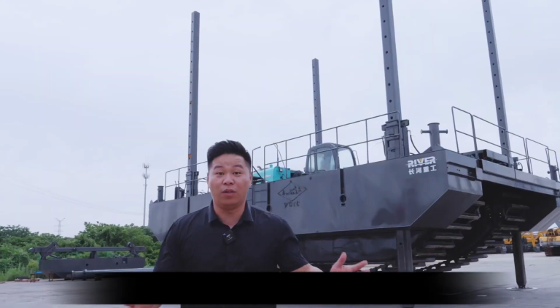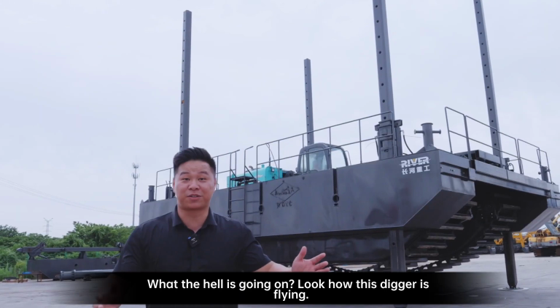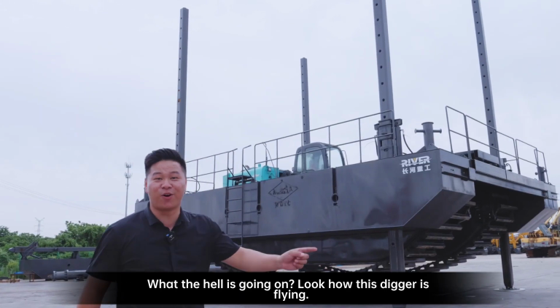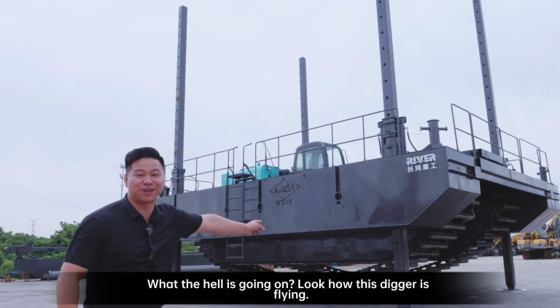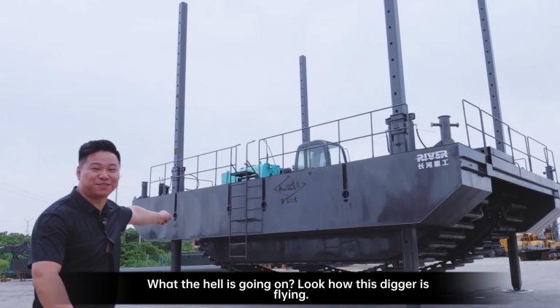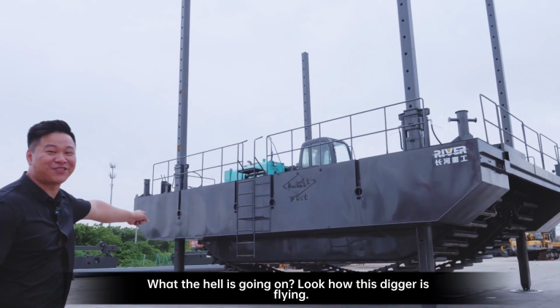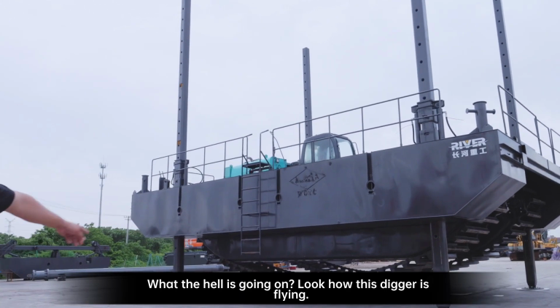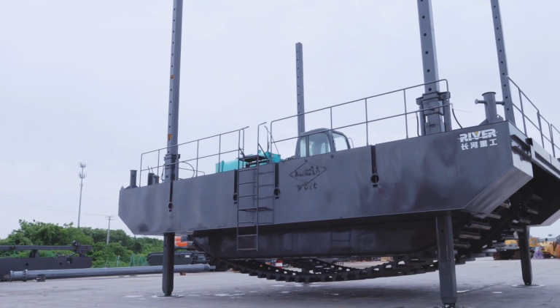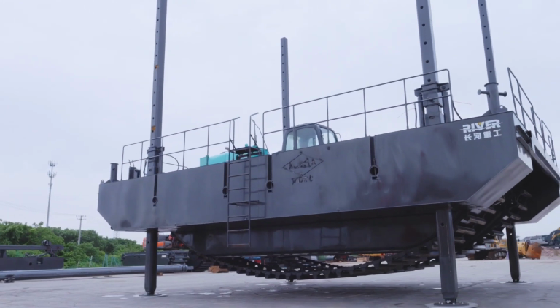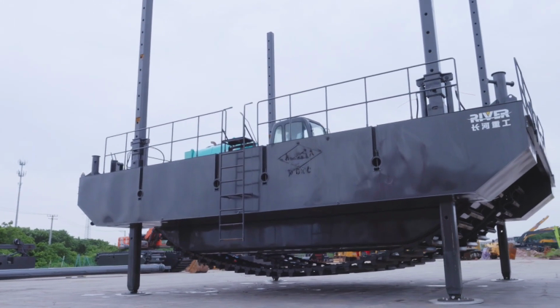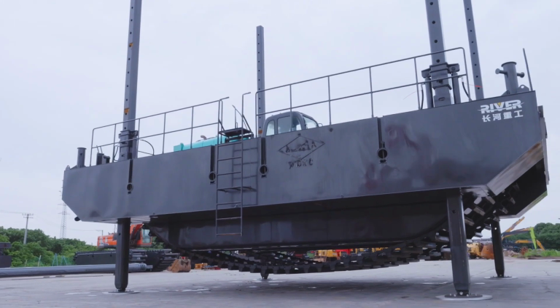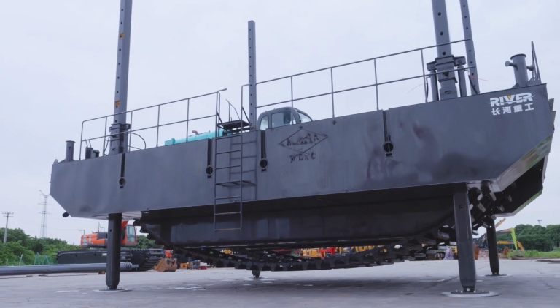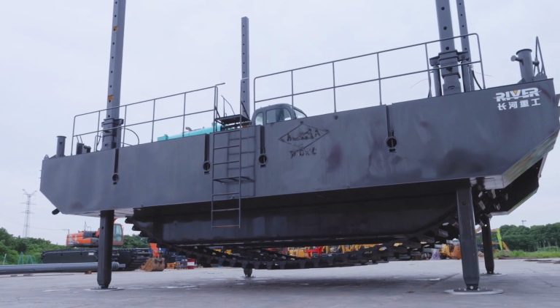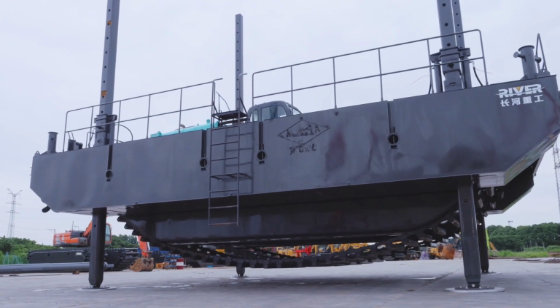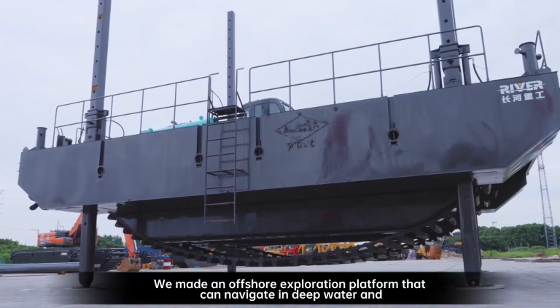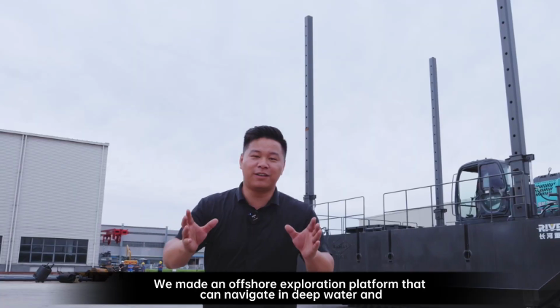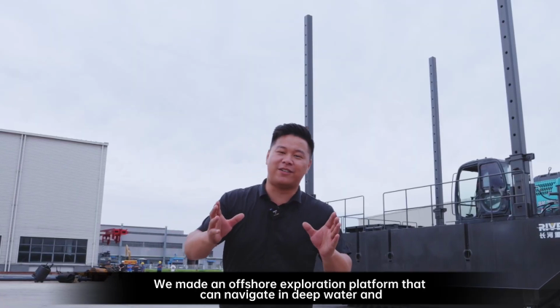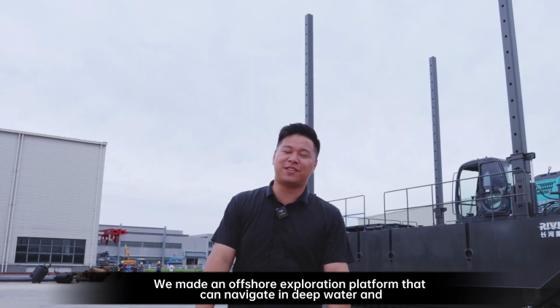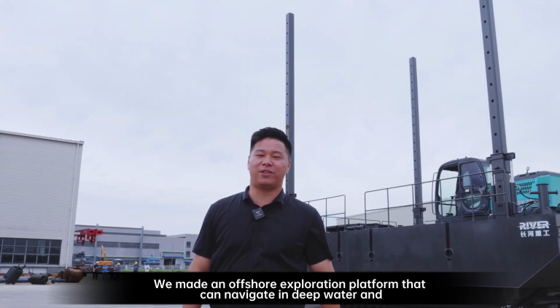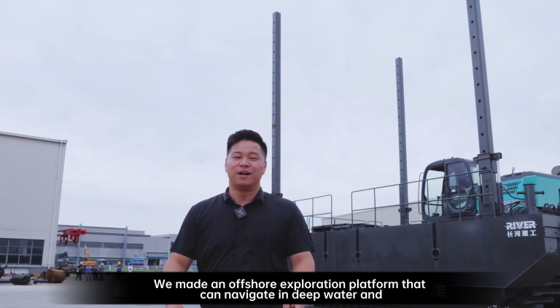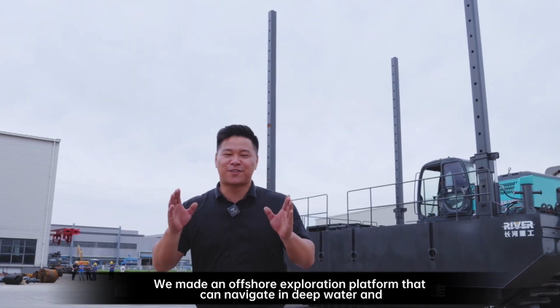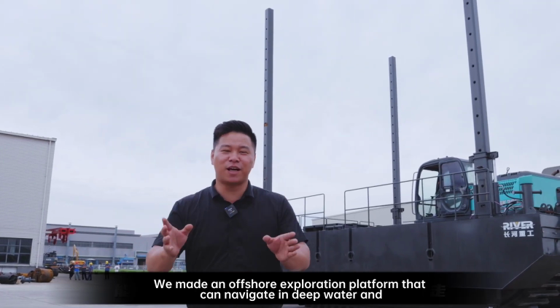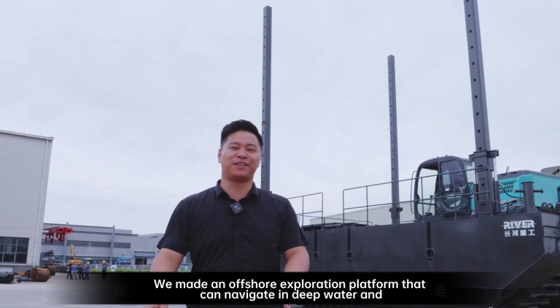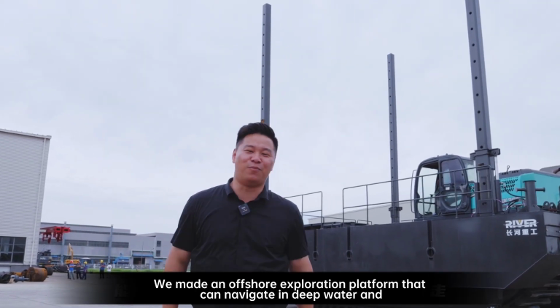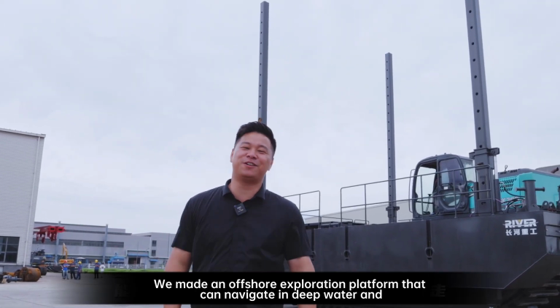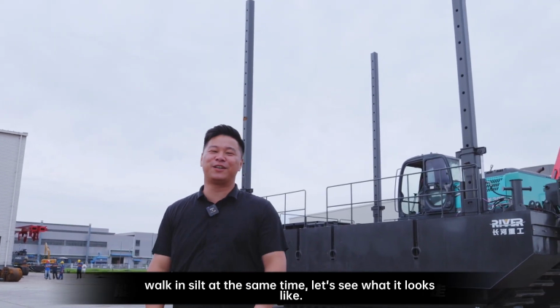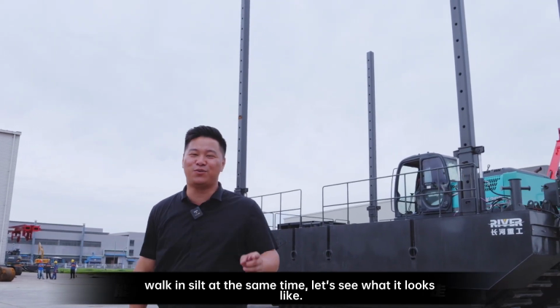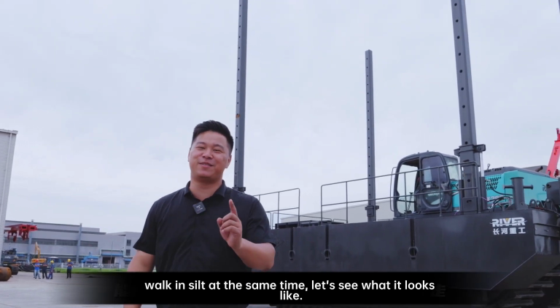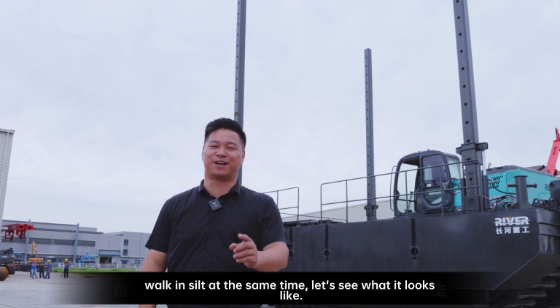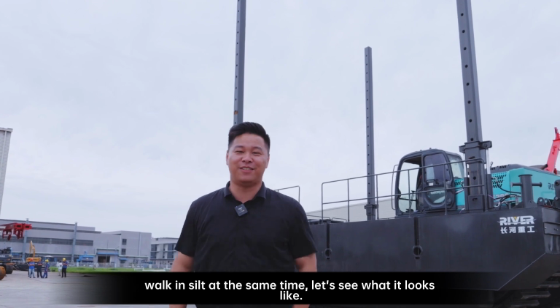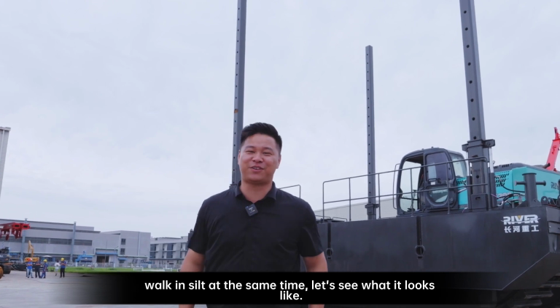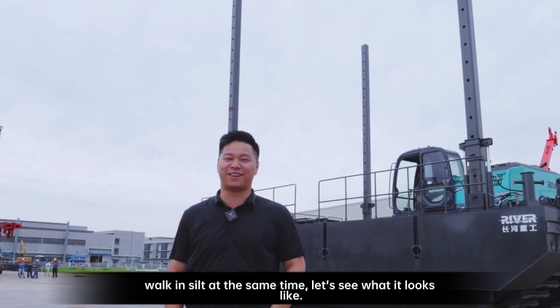What the hell is going on? Look how this digger is flying! We made an offshore exploration platform that can navigate in deep water and walk in silt at the same time. Let's see what it looks like.